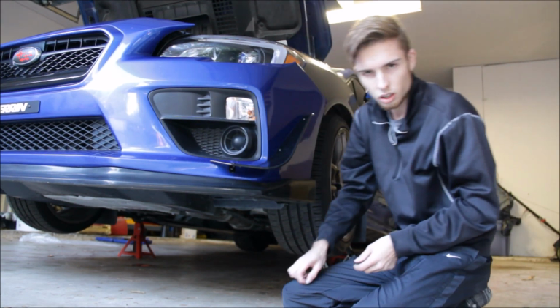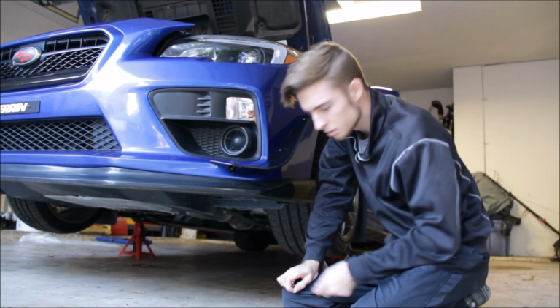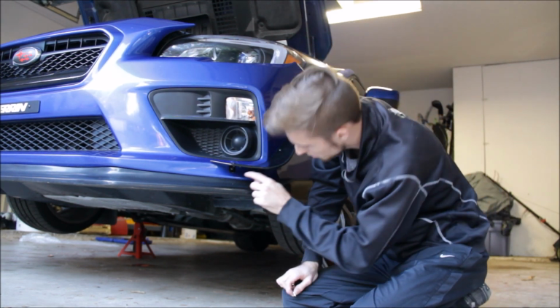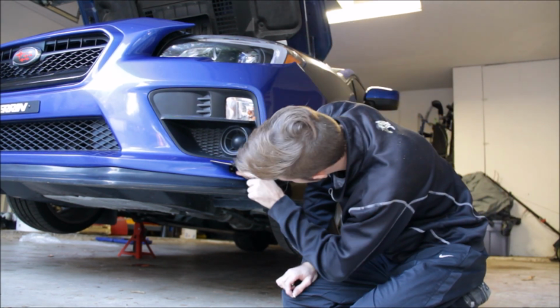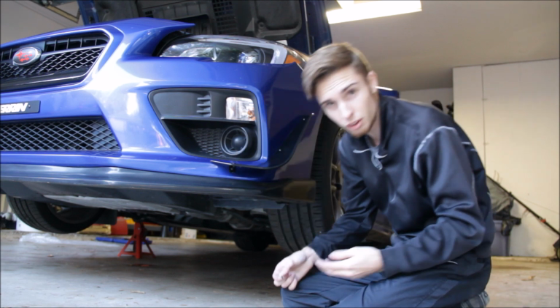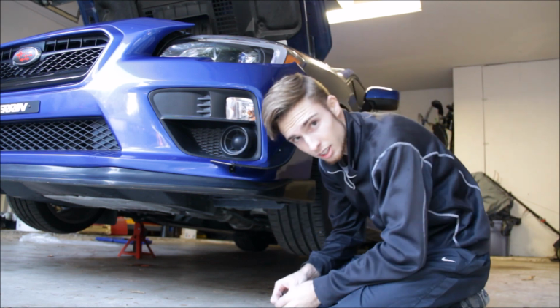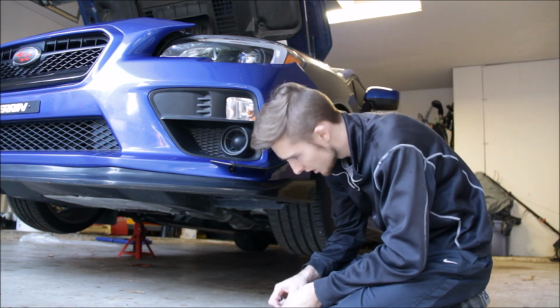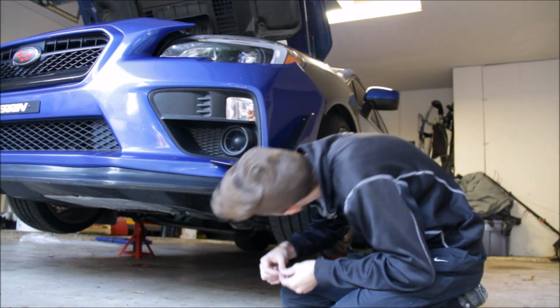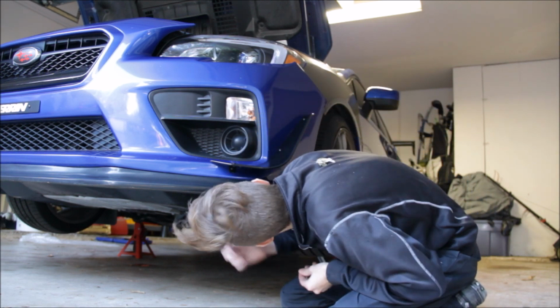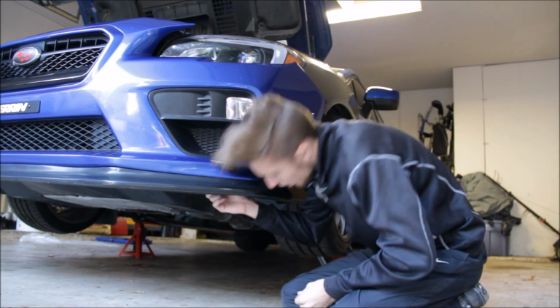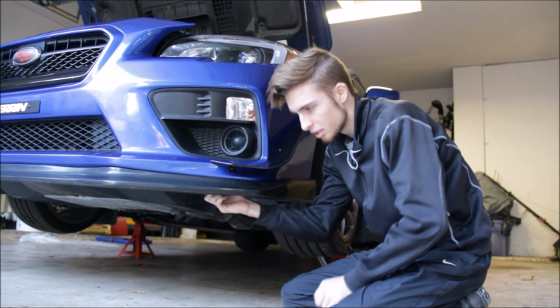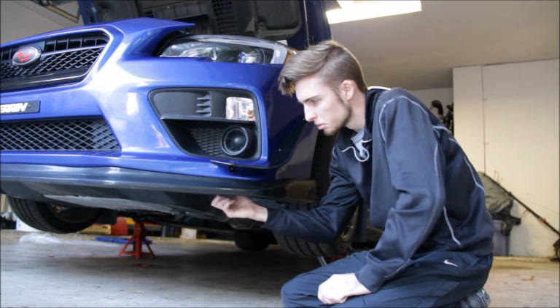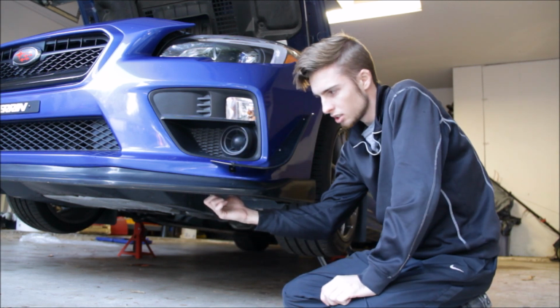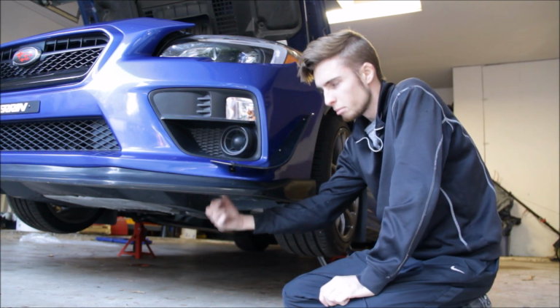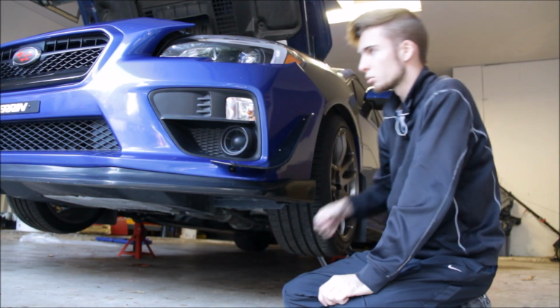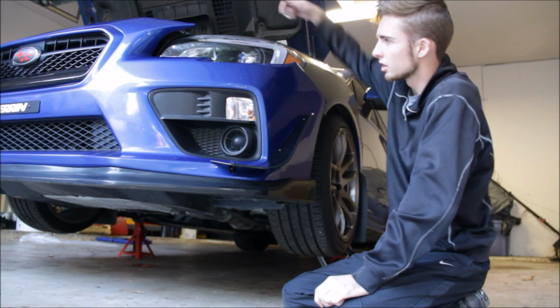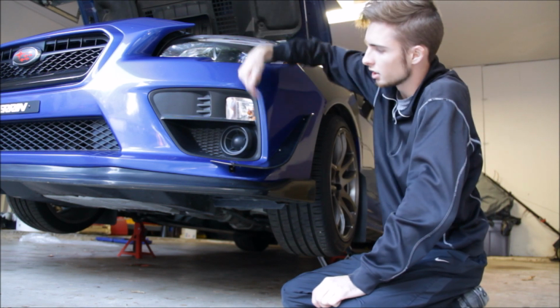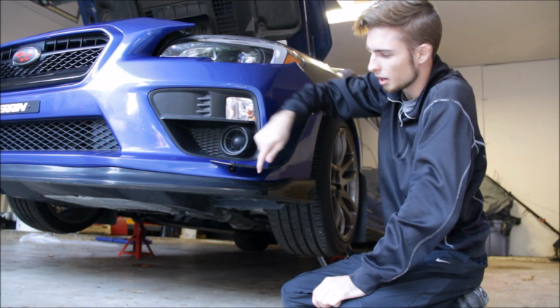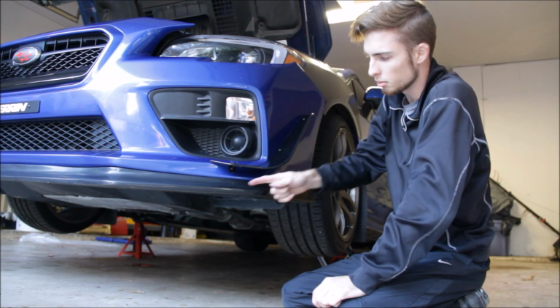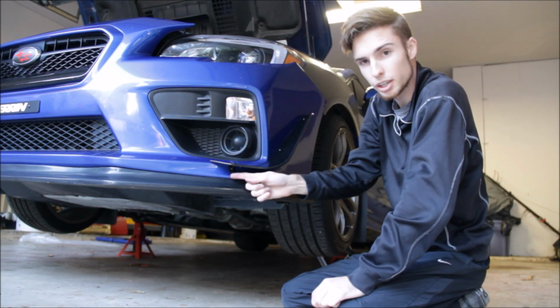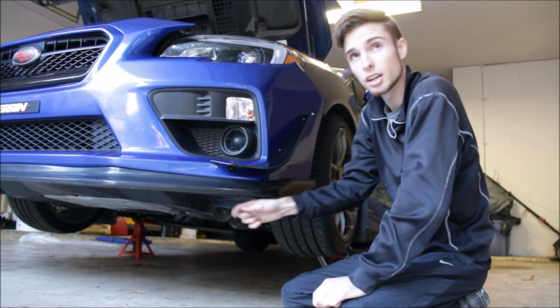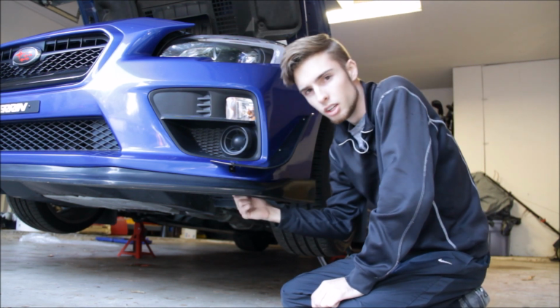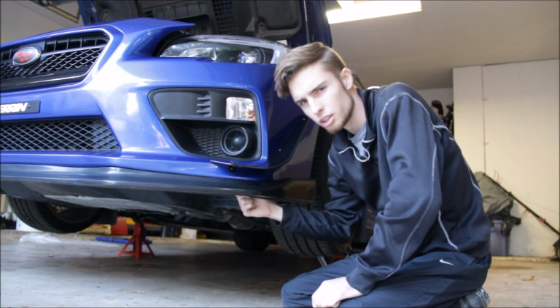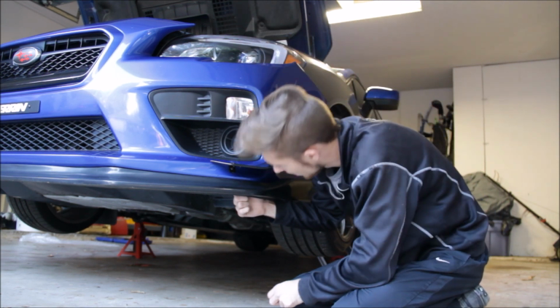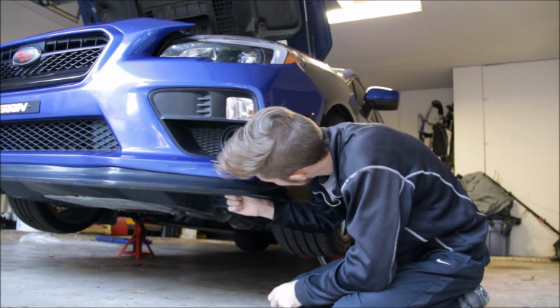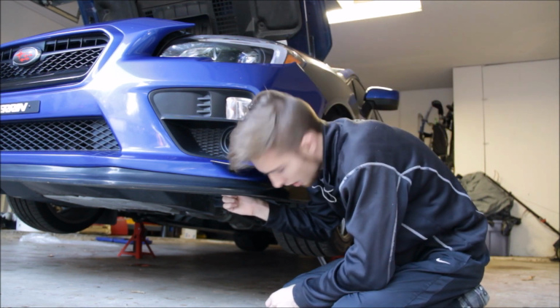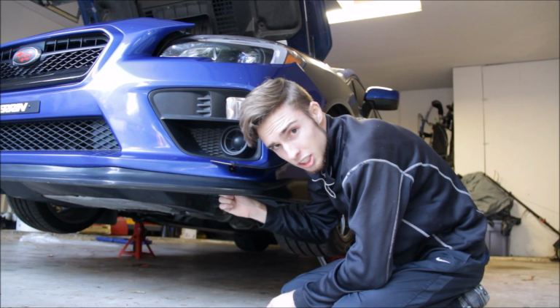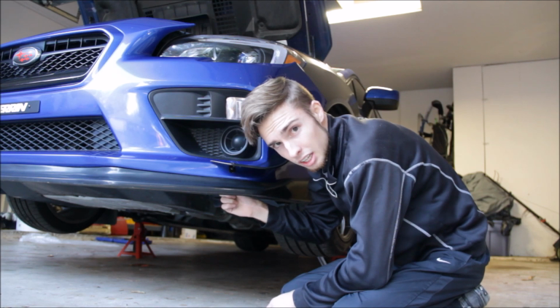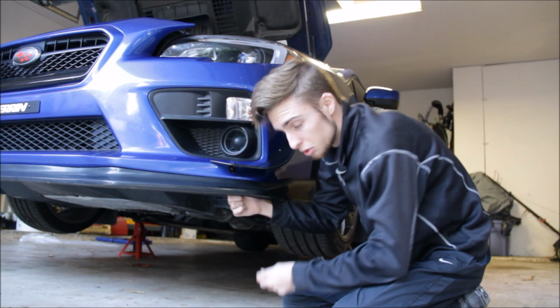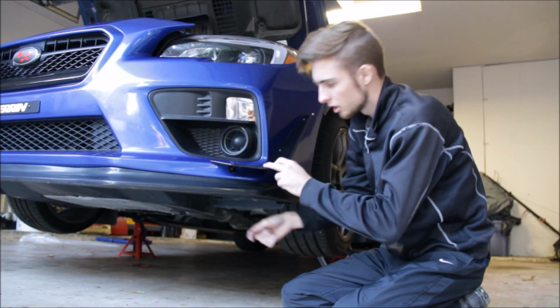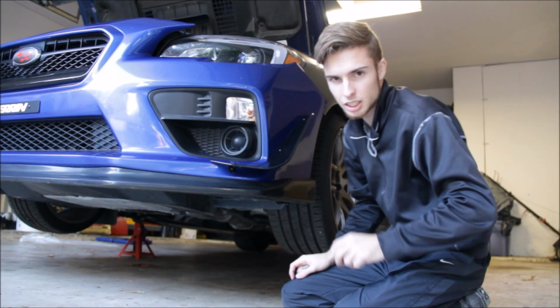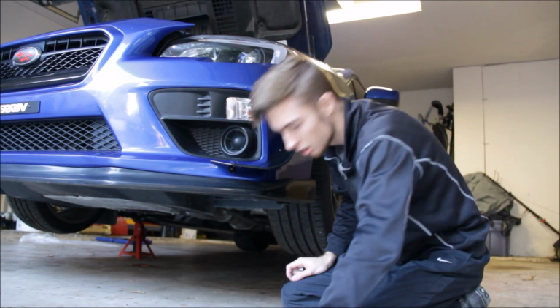On this bottom screw, I found out that it's easier to go from underneath the bumper because it's literally a couple of inches away, rather than trying to cram your arm all the way down here. So that's what I would suggest doing if you end up getting these canards.